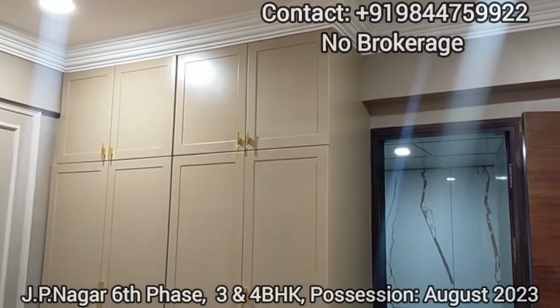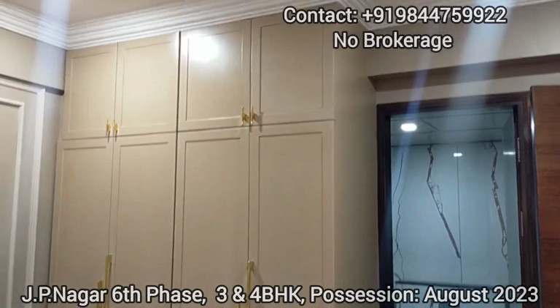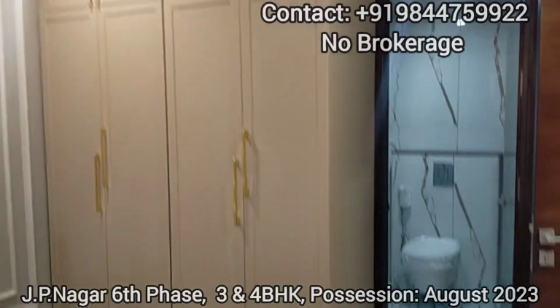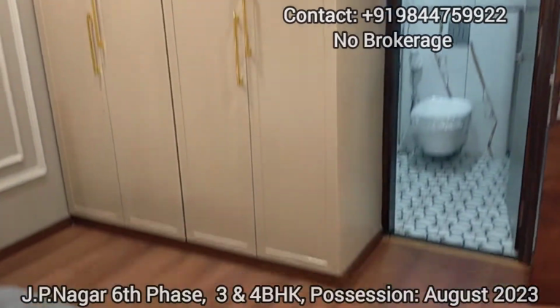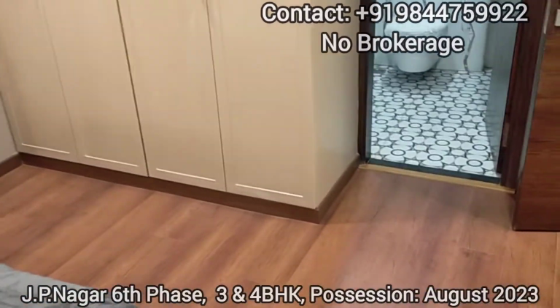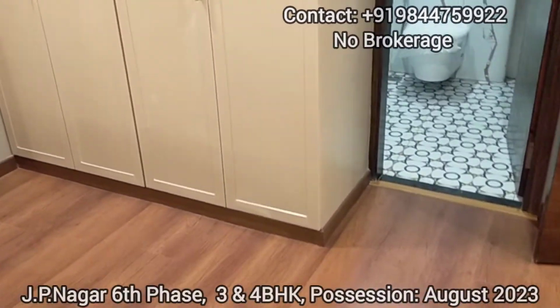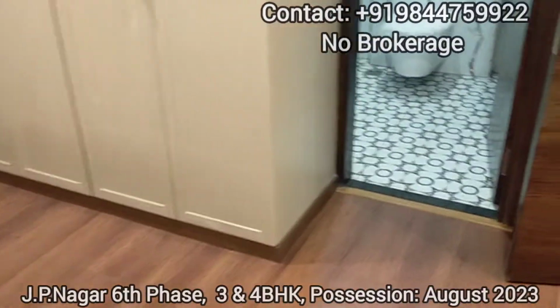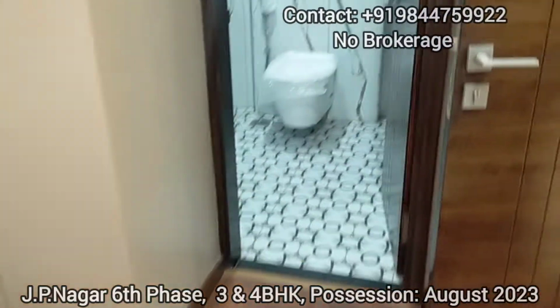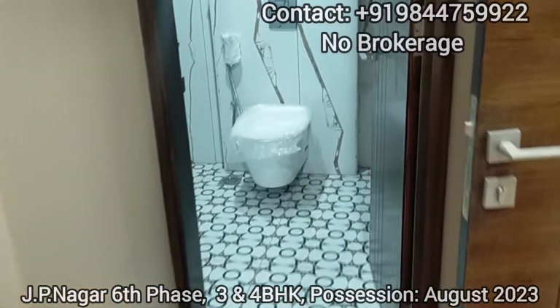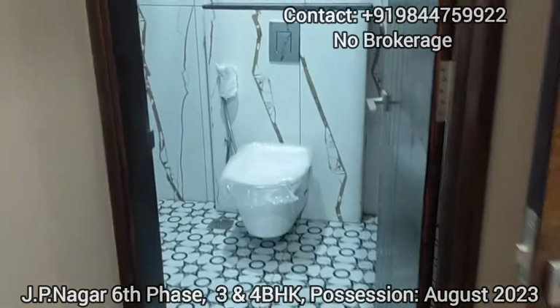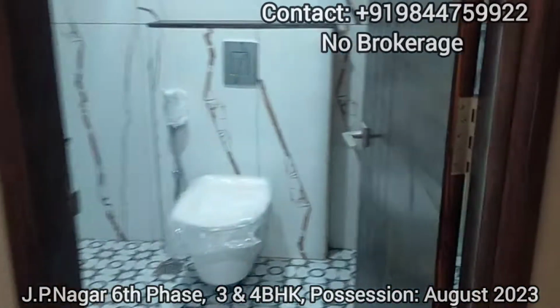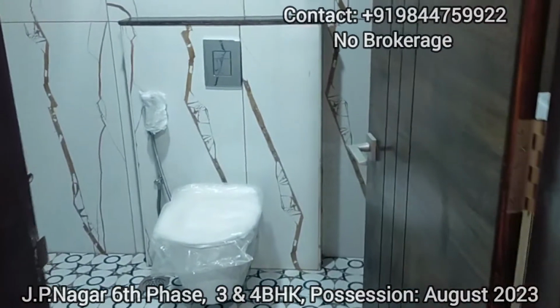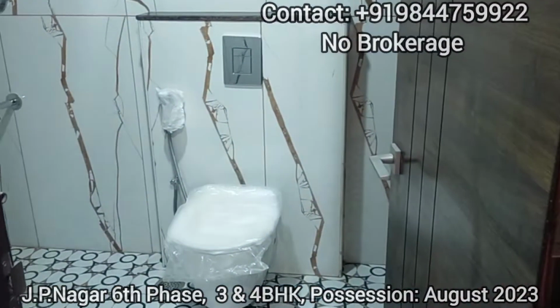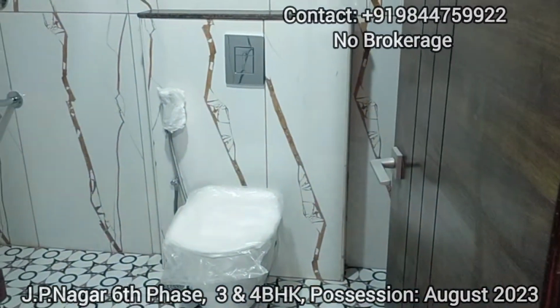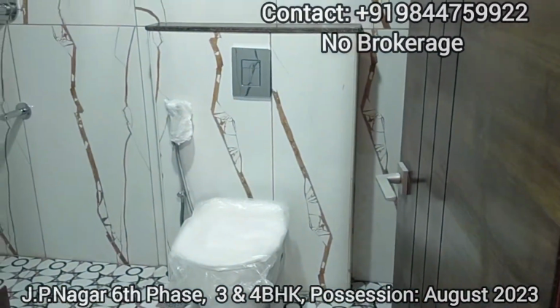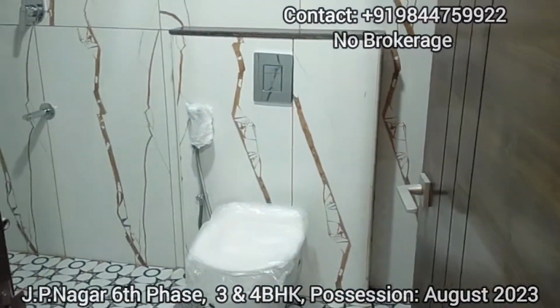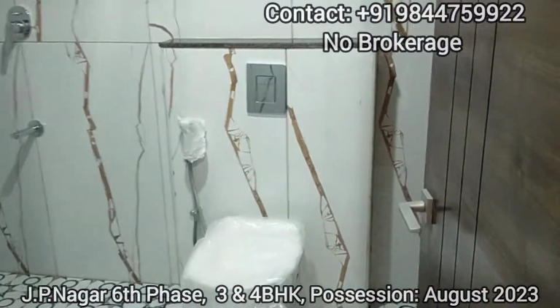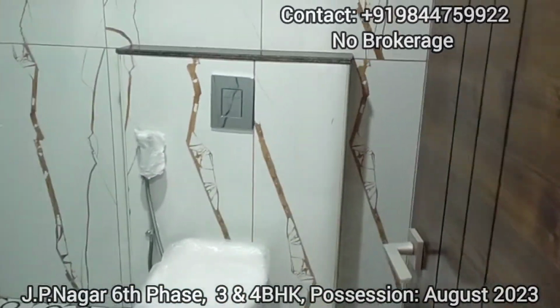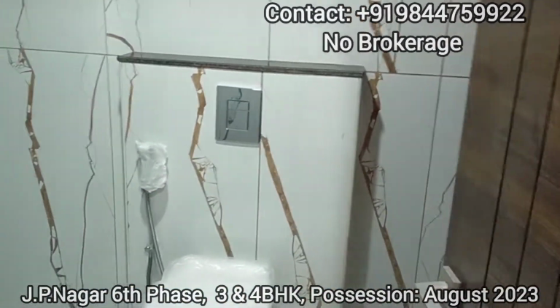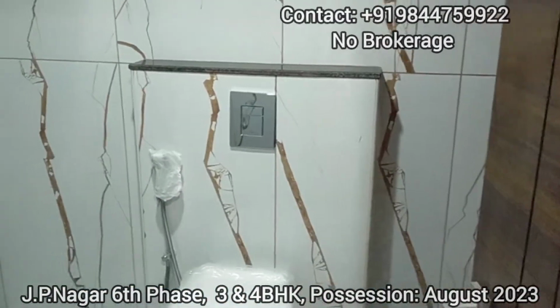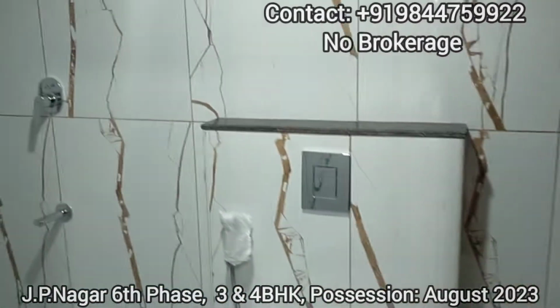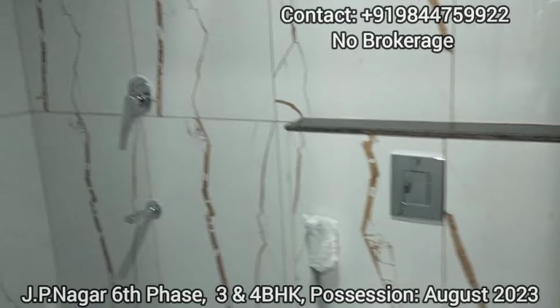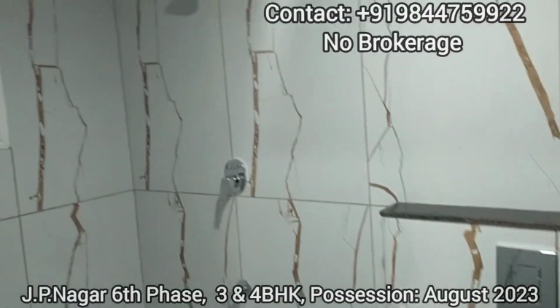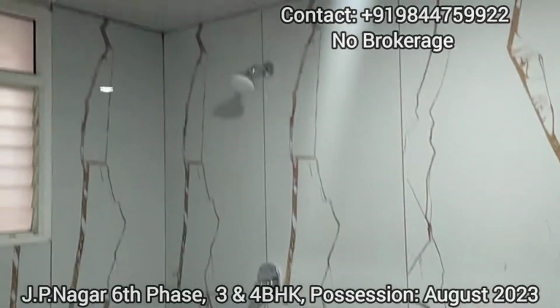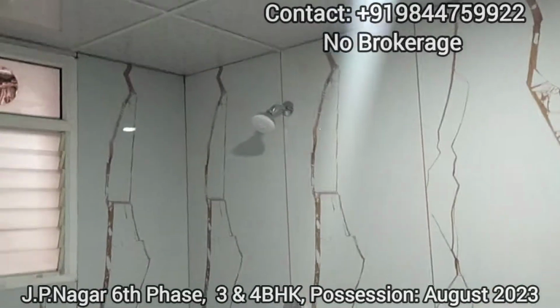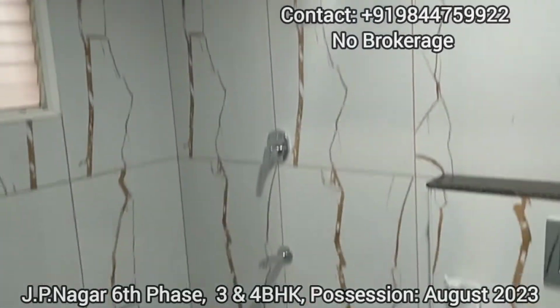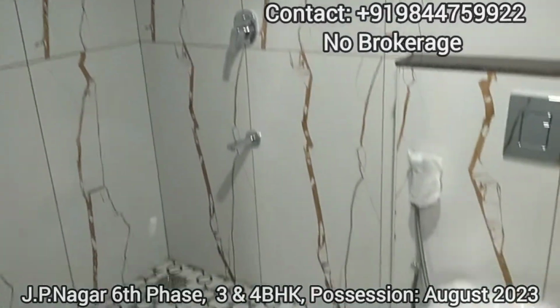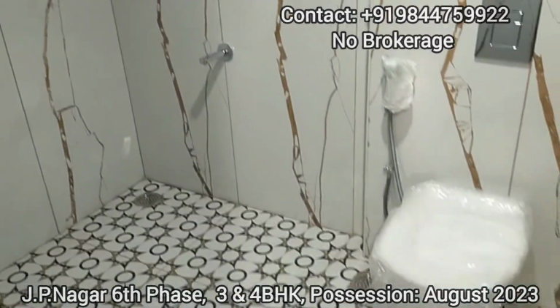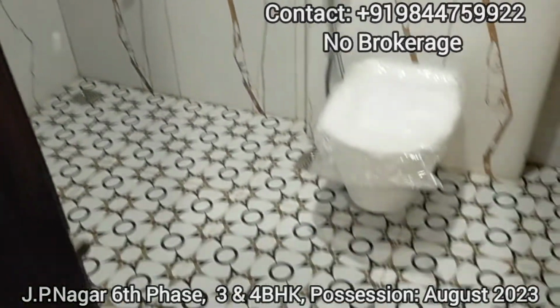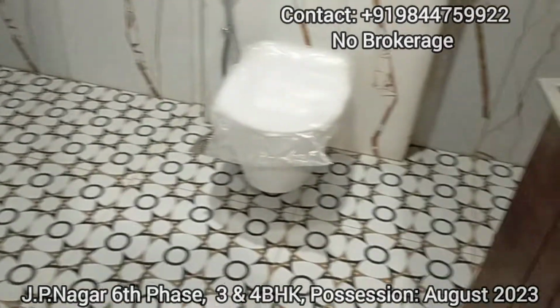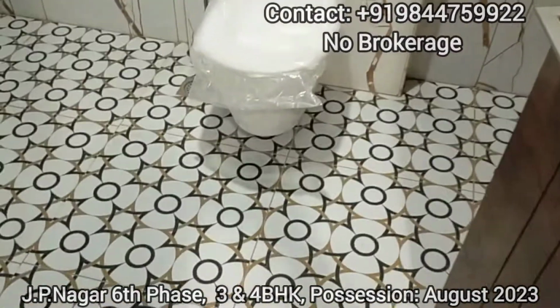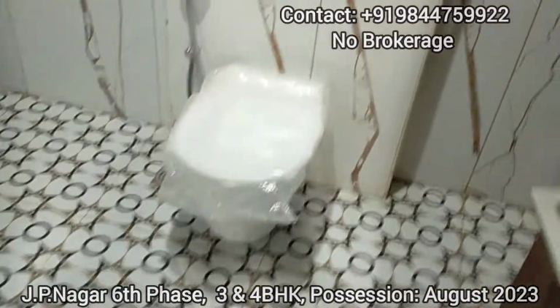This is the space for wardrobes, and here comes the attached washroom. This is the master bedroom washroom.